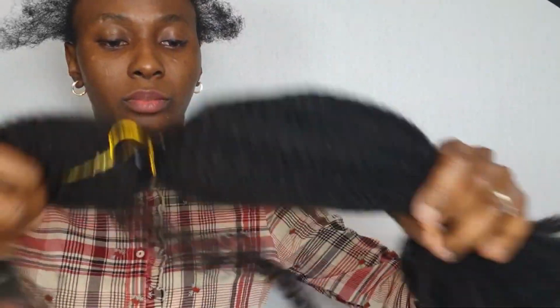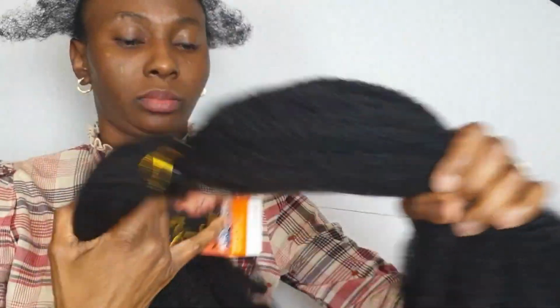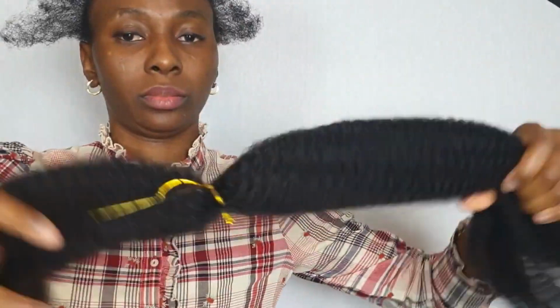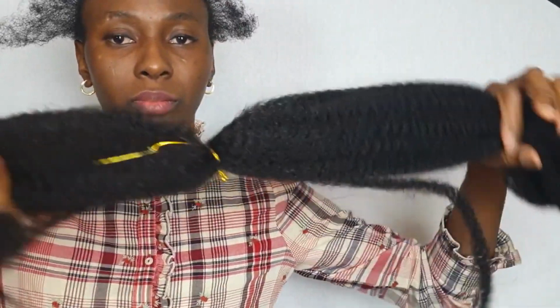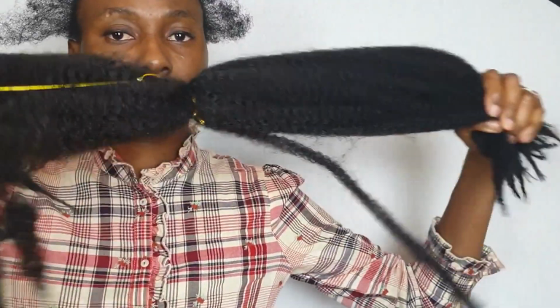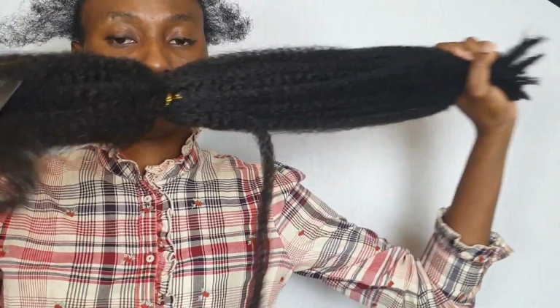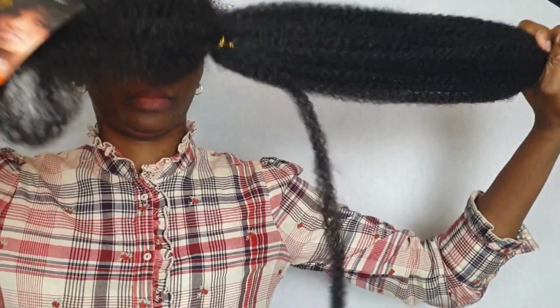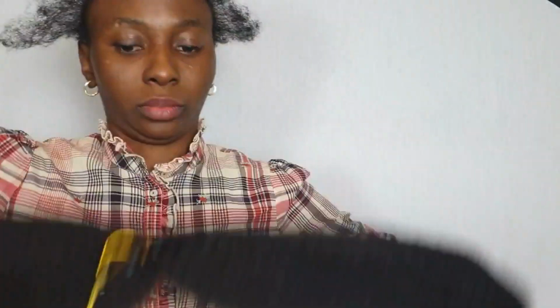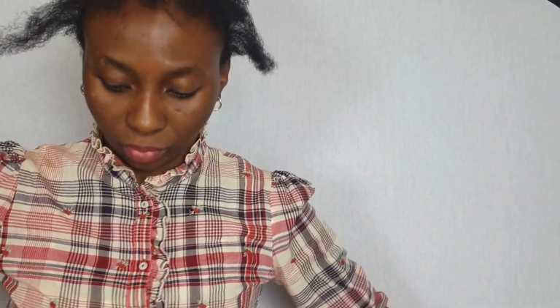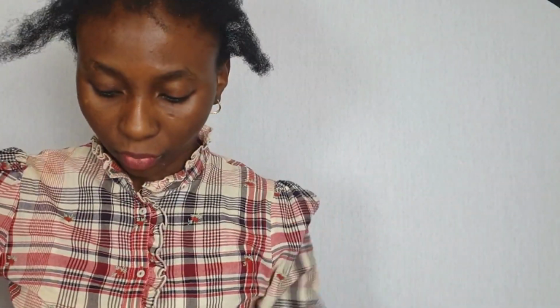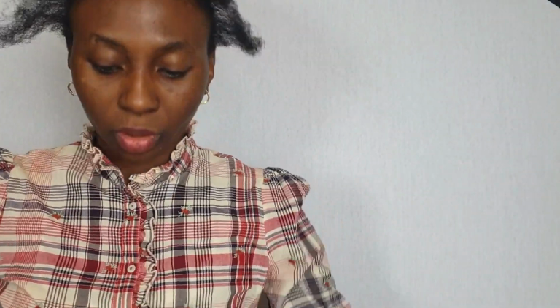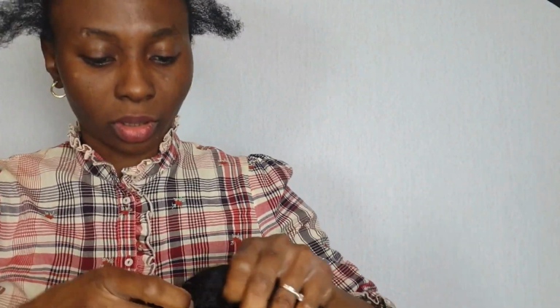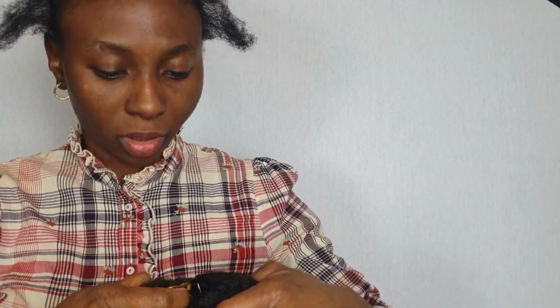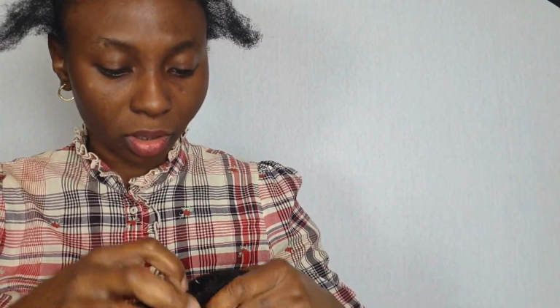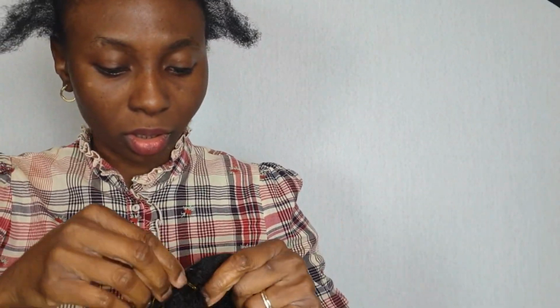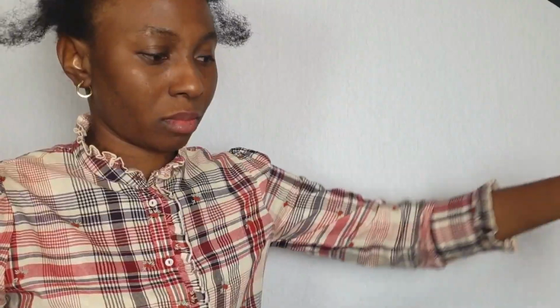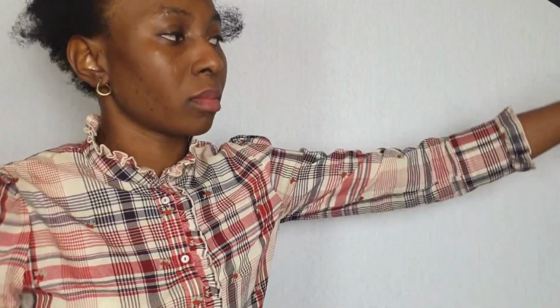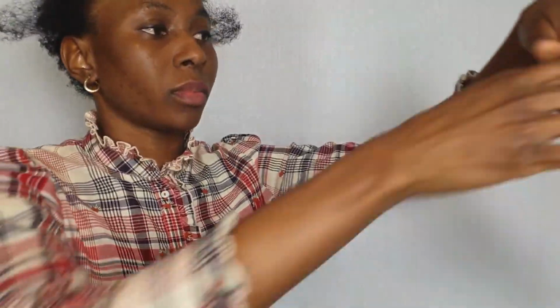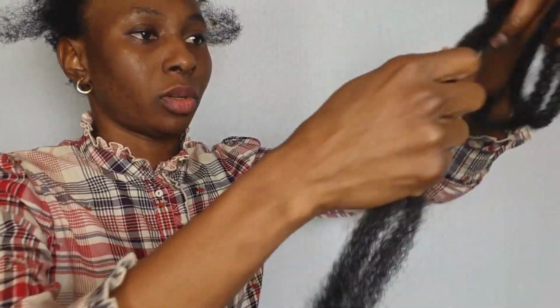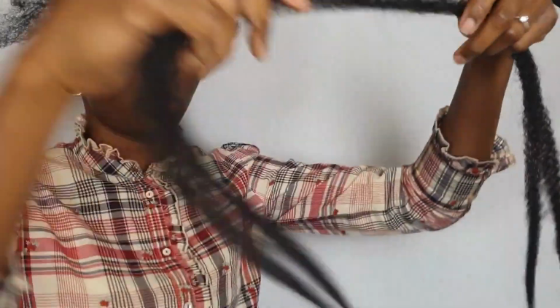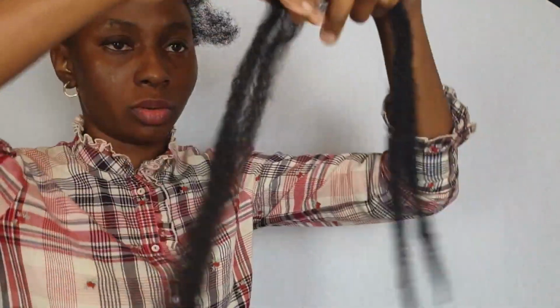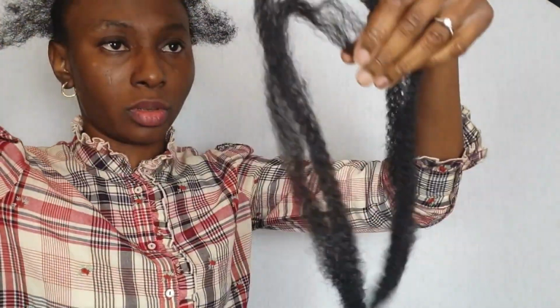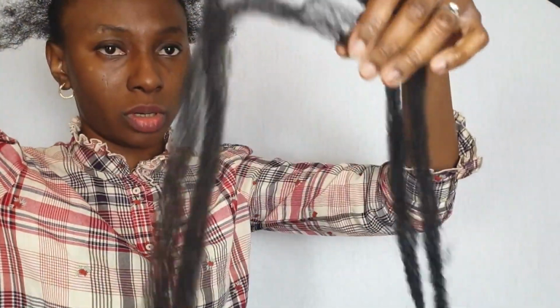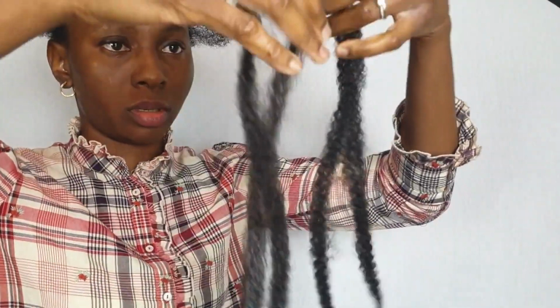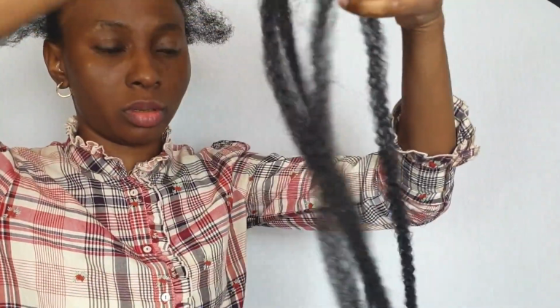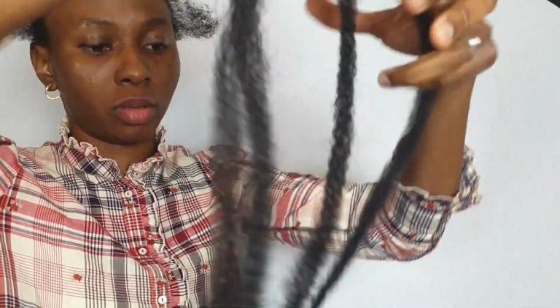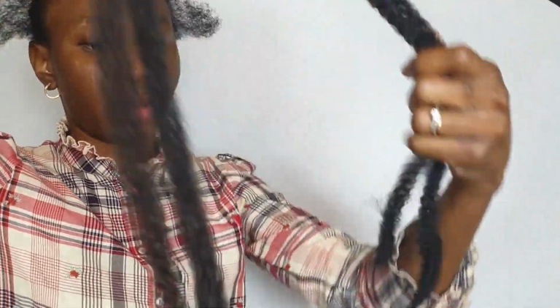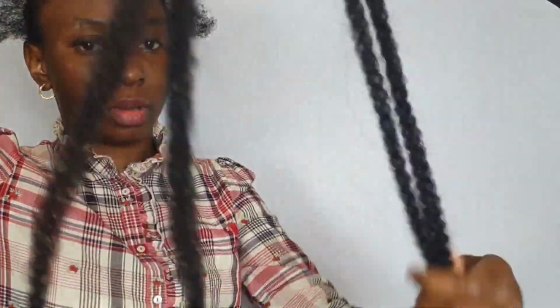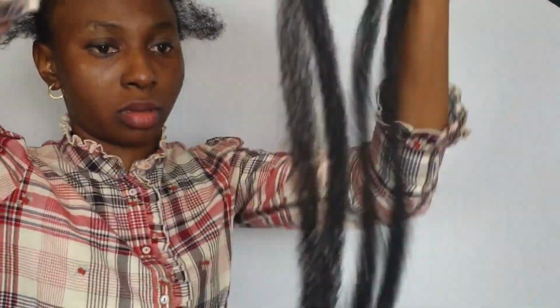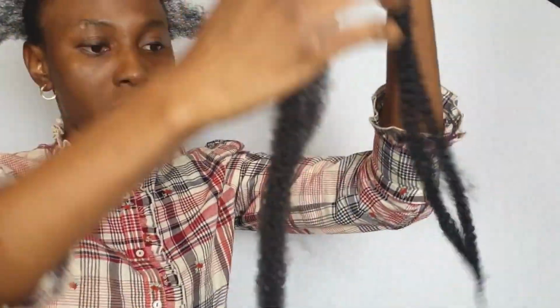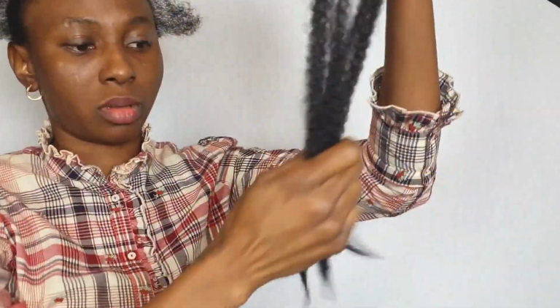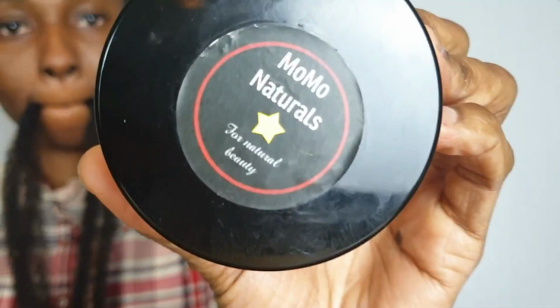If this is your first time here, welcome to the braiding community! And if you're not subscribed, what are you waiting for? Just click on the red subscribe button and join the braiding community — learn how to braid your hair by yourself.